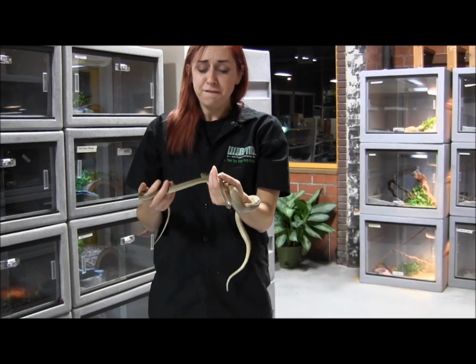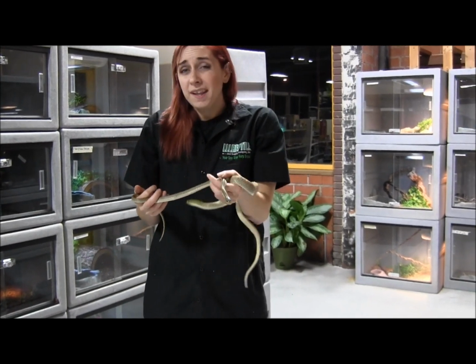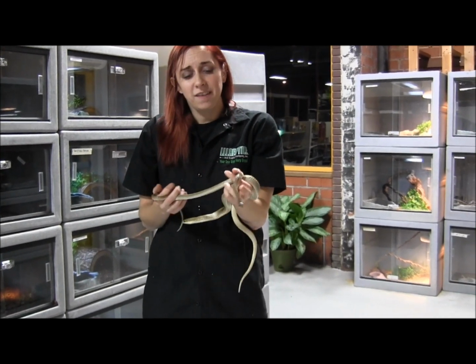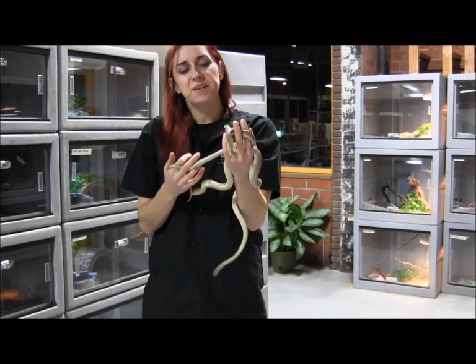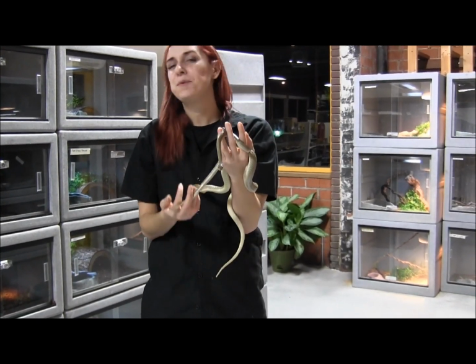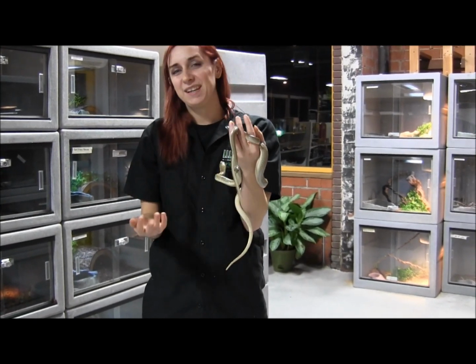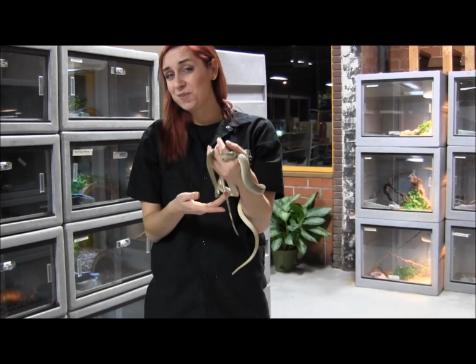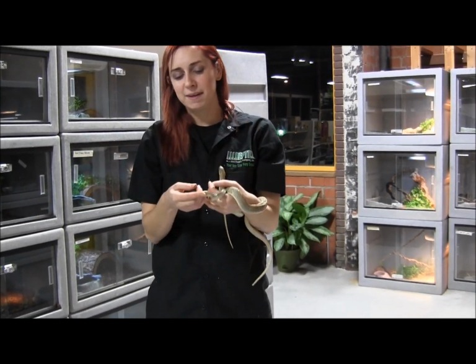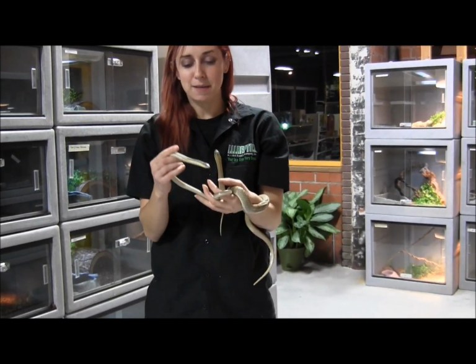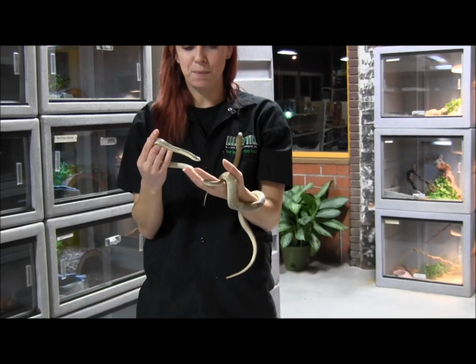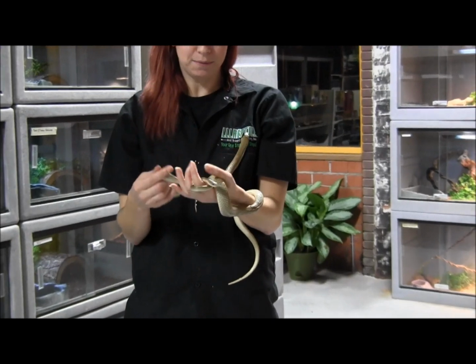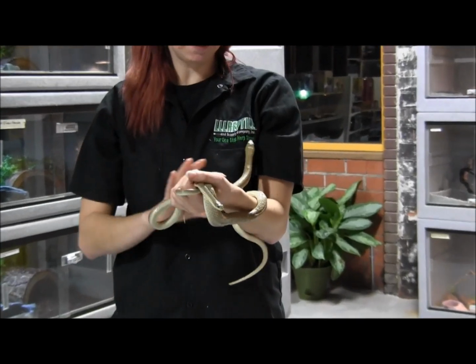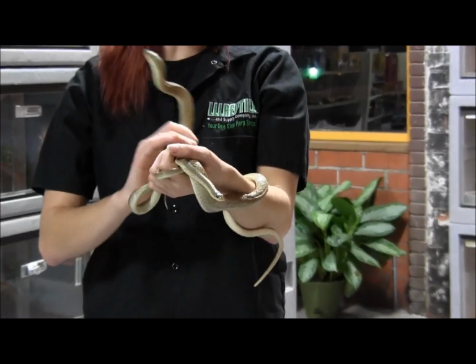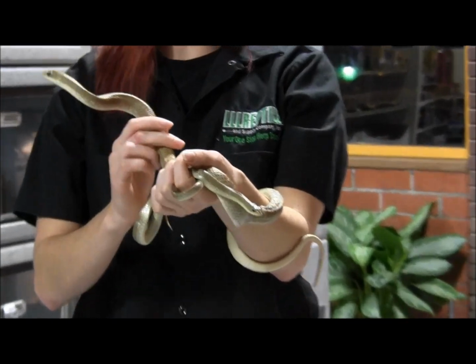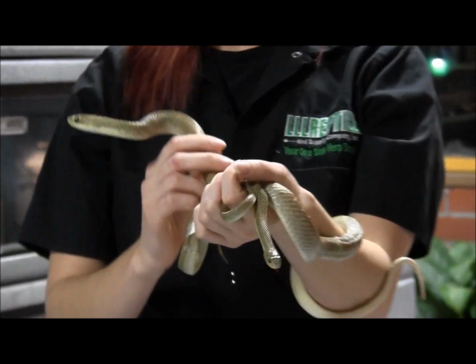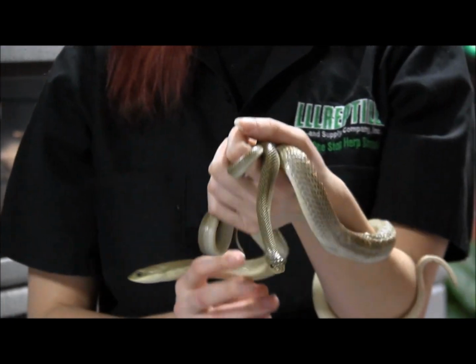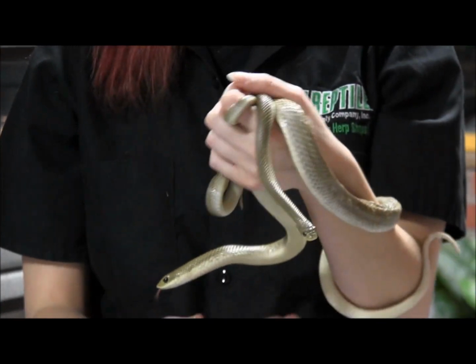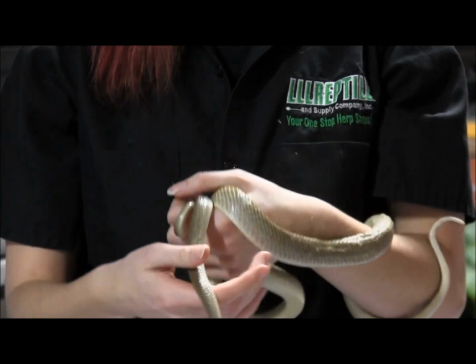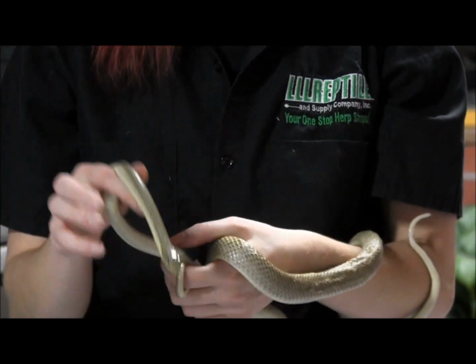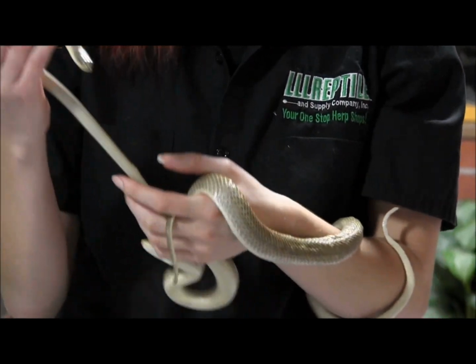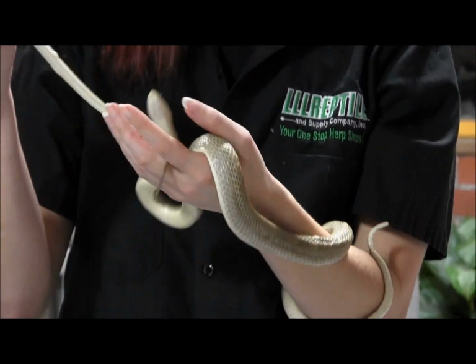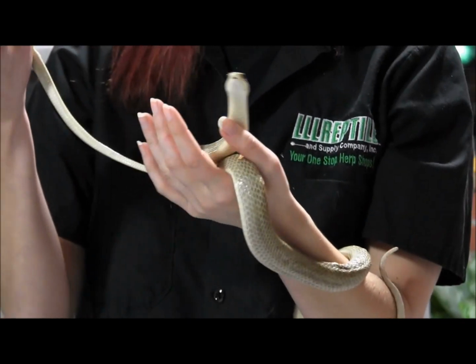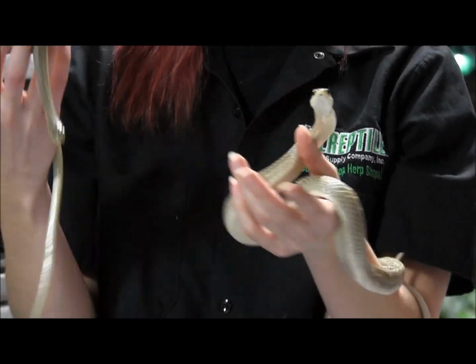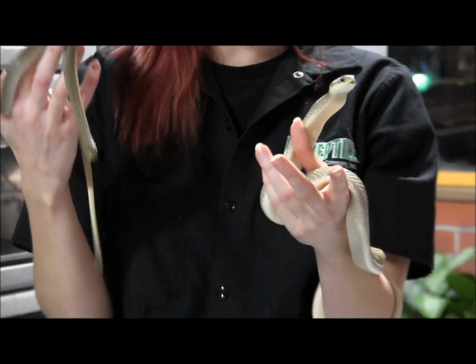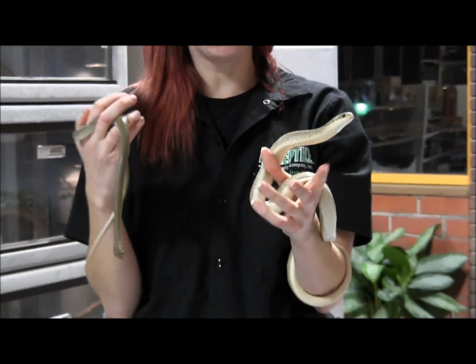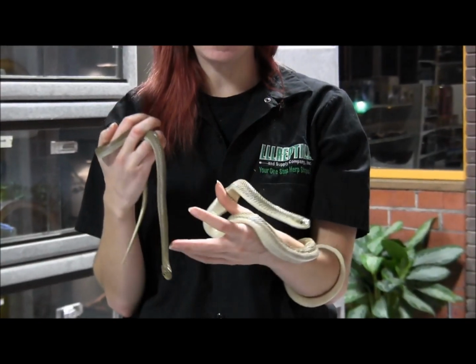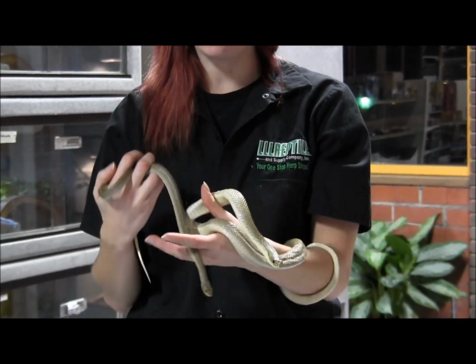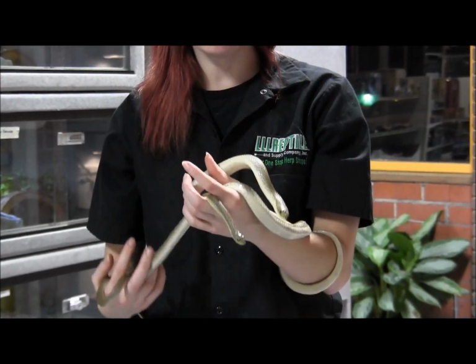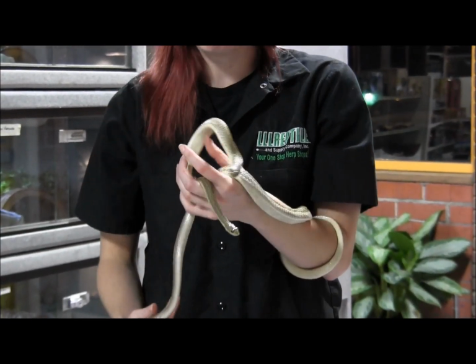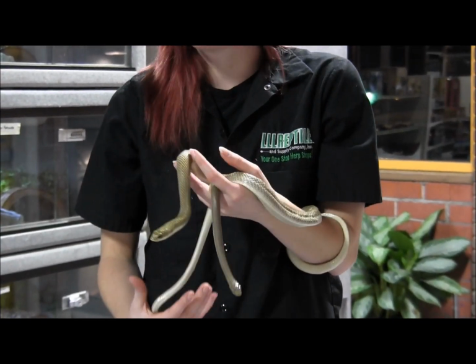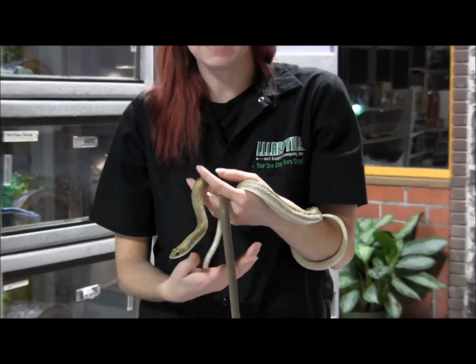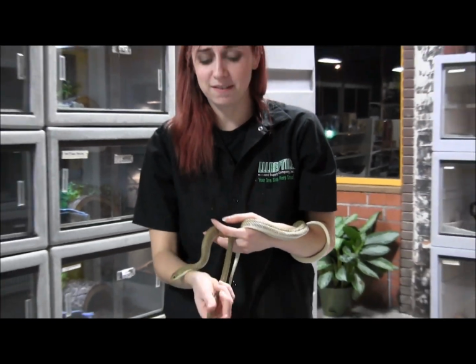They feed readily. This one here would be eating large fuzzy mice, maybe hoppers, whereas this one here is going to be eating adult mice. They're beautiful, beautiful snakes that feed readily on rodents in captivity.